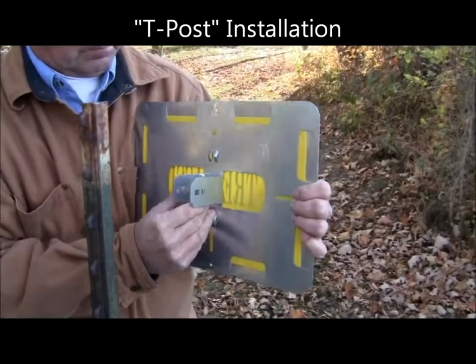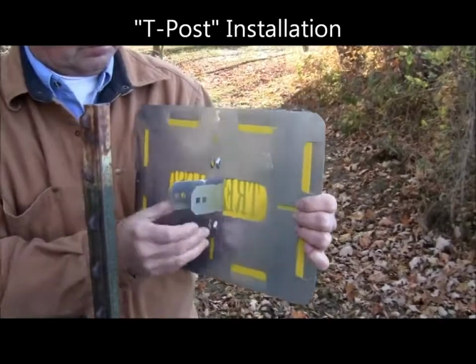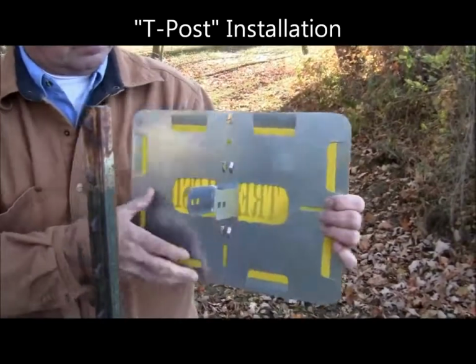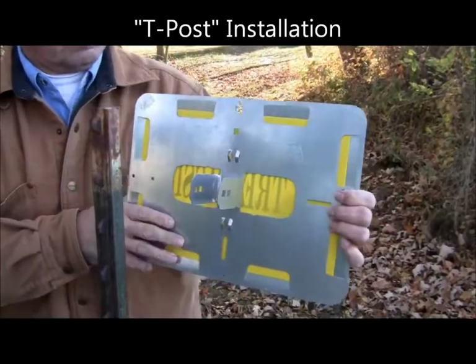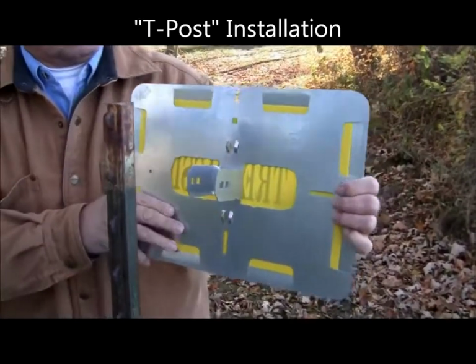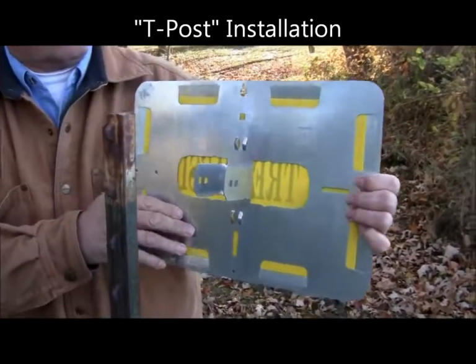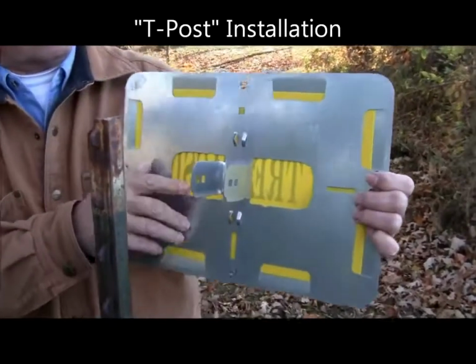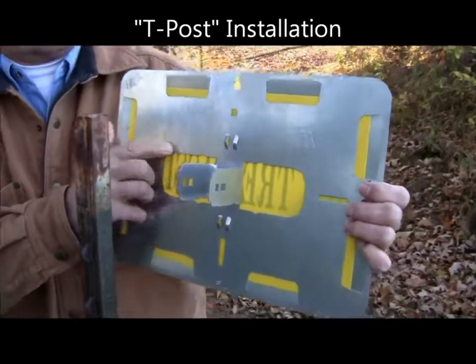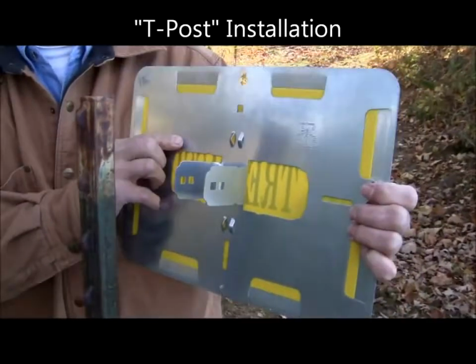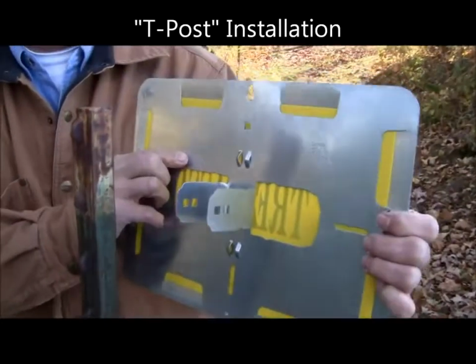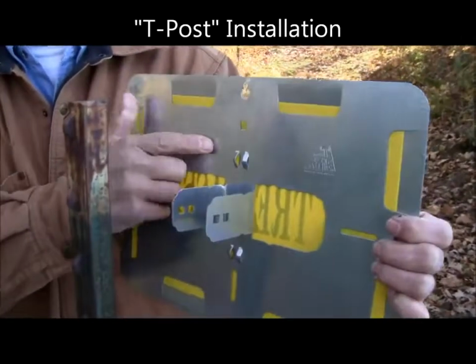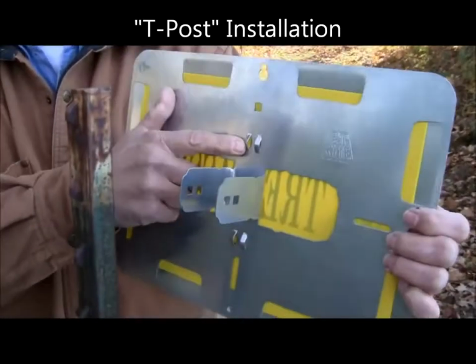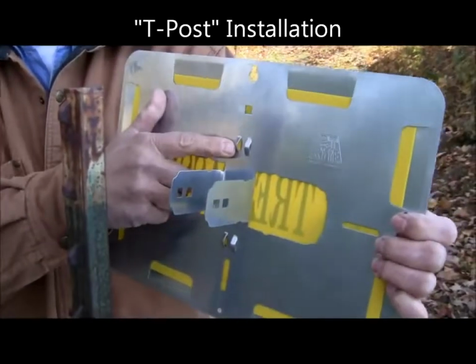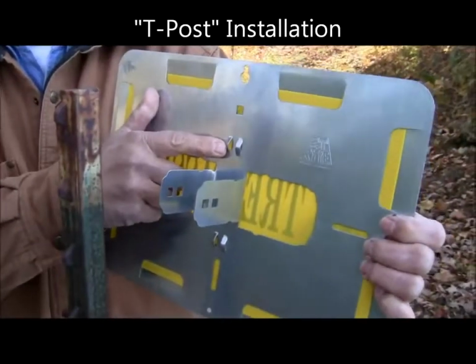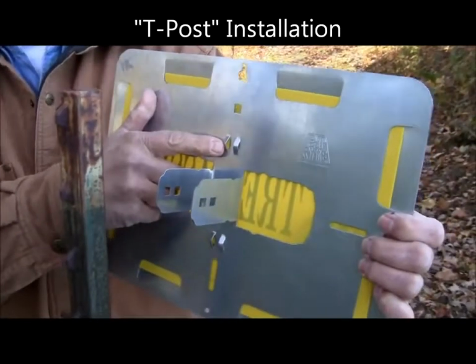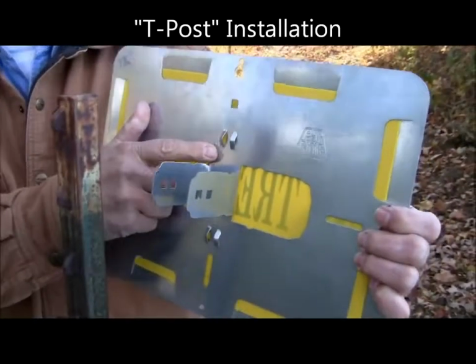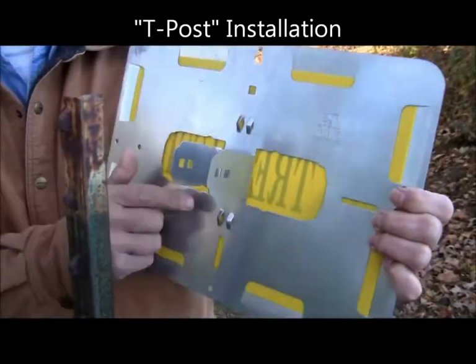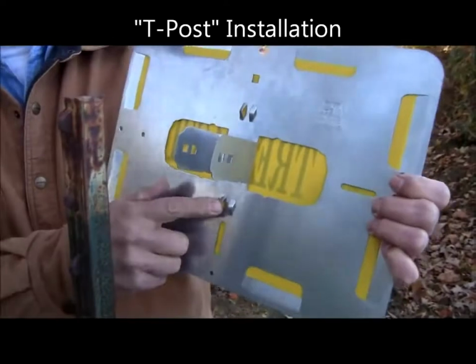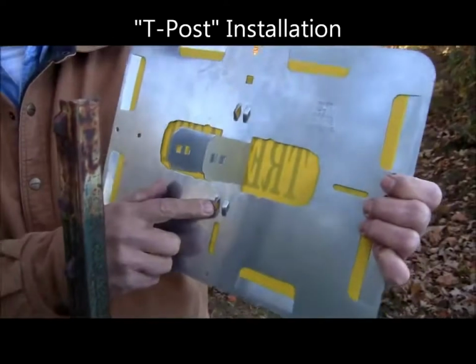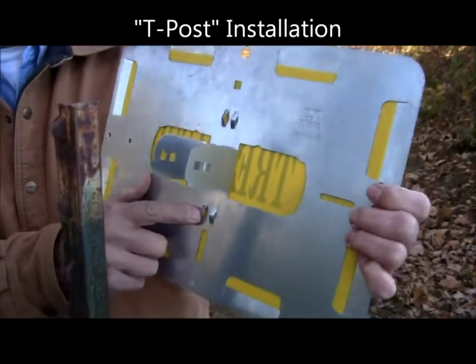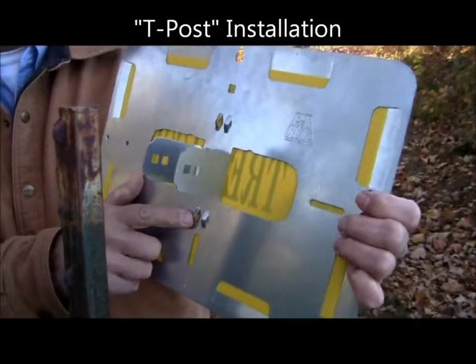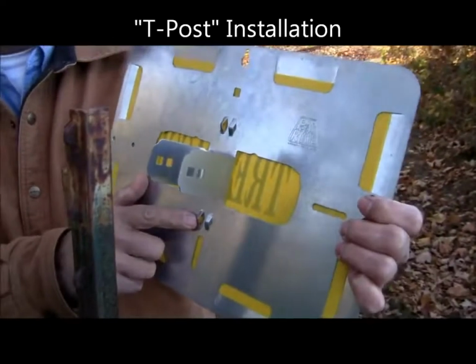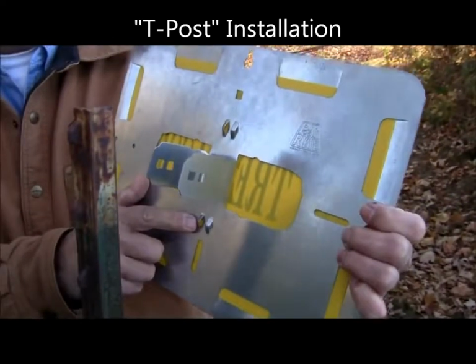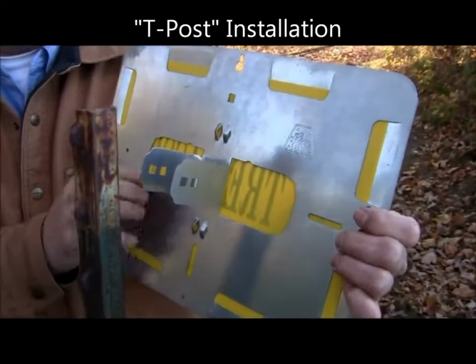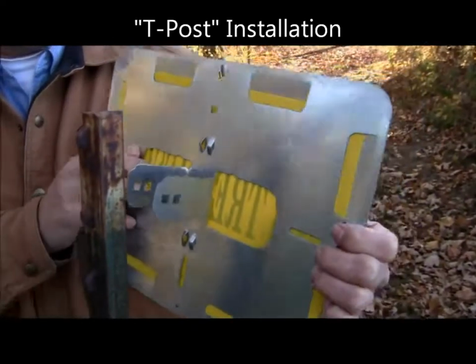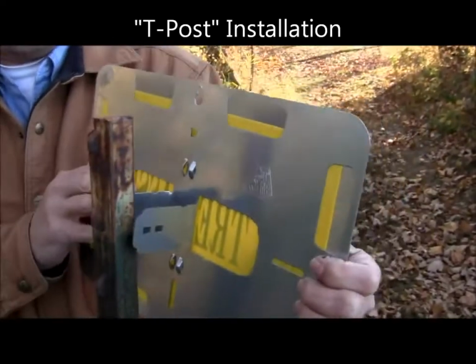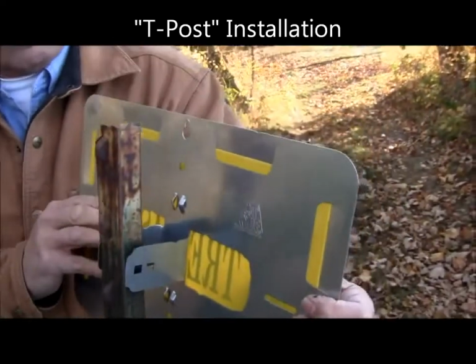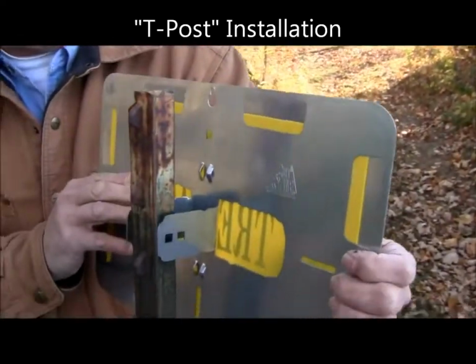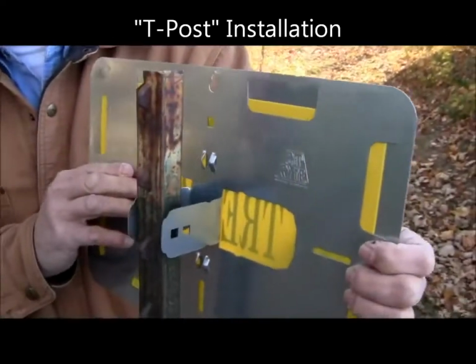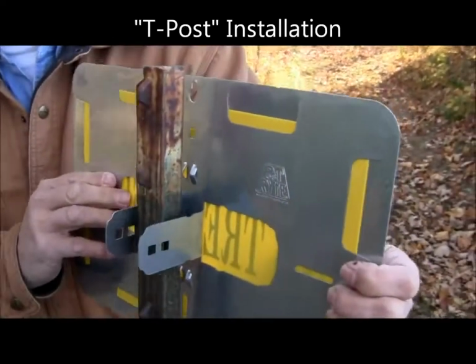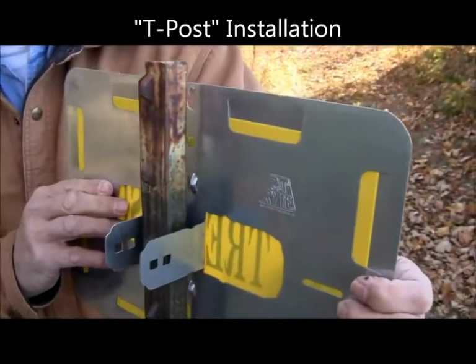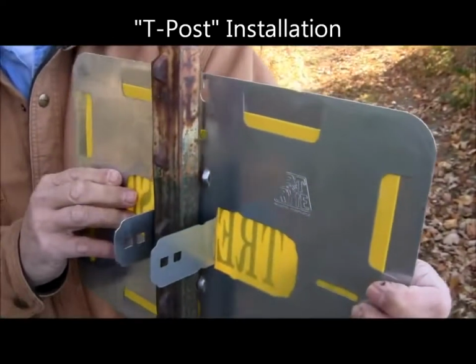Once they're at 90 degrees, insert it onto the post. Using the little embosses to straddle the T-post will keep it securely in place so it doesn't twist.